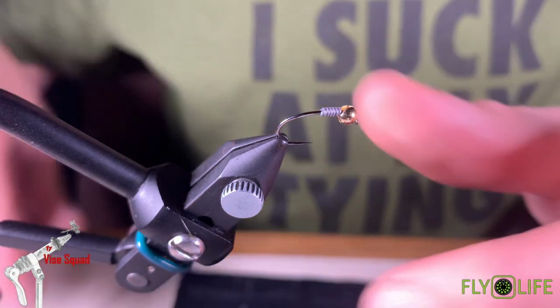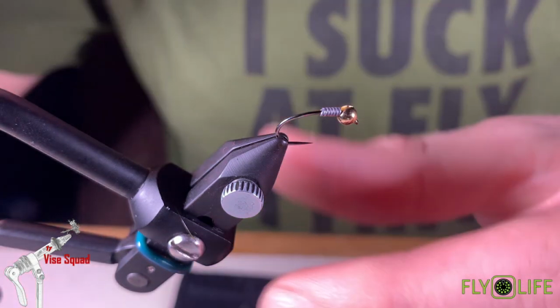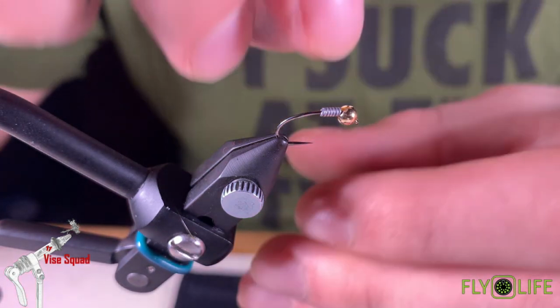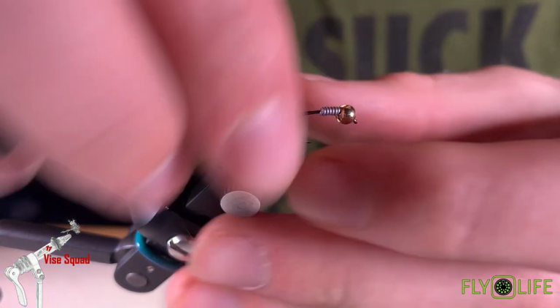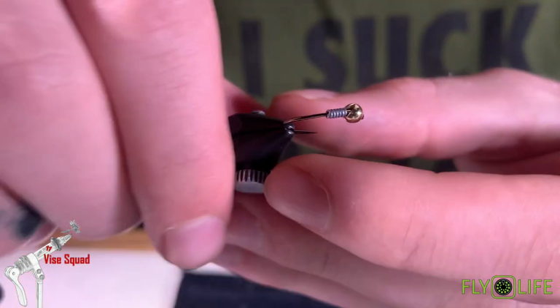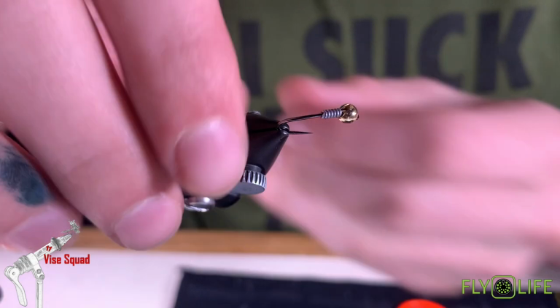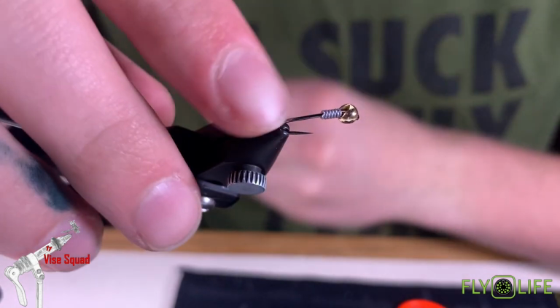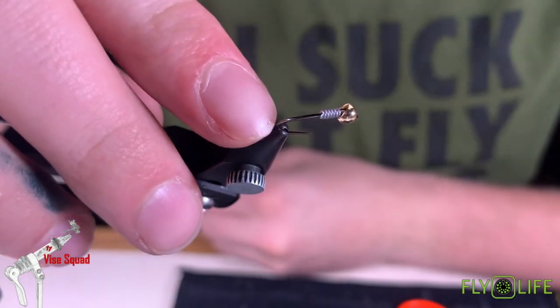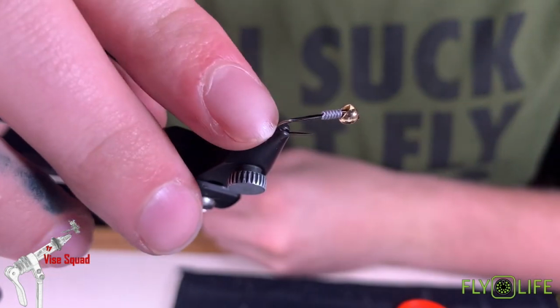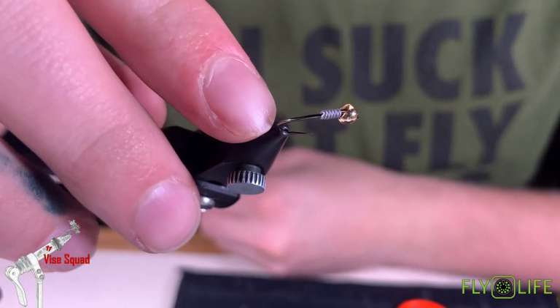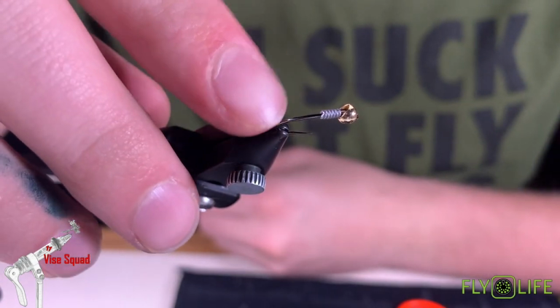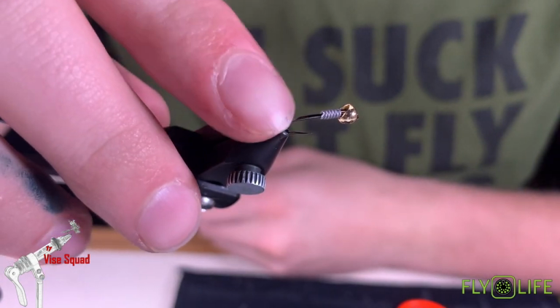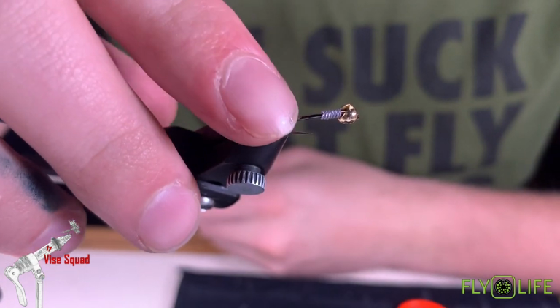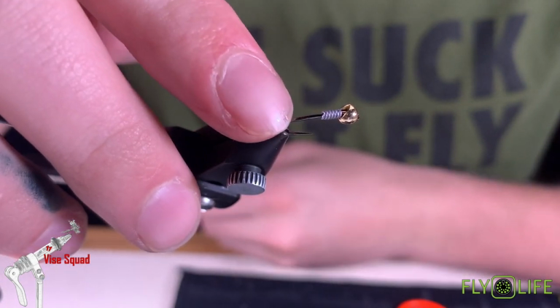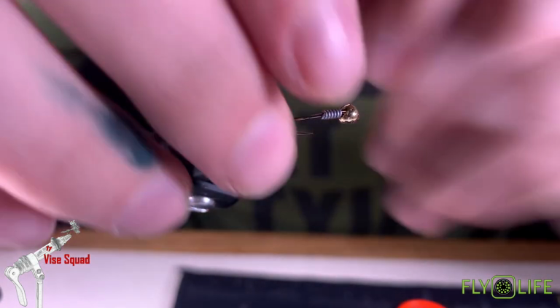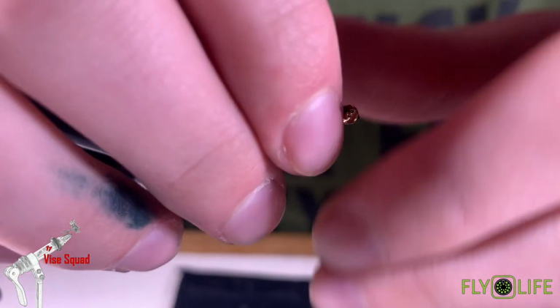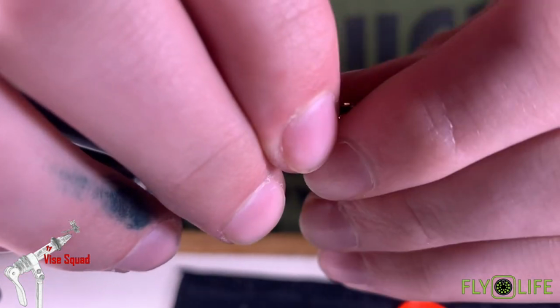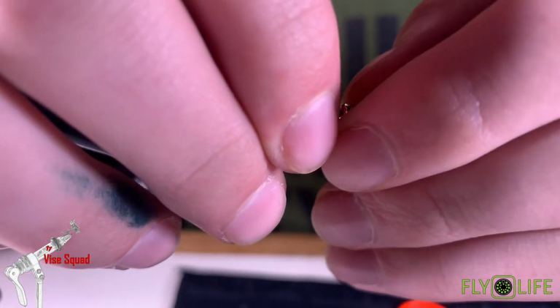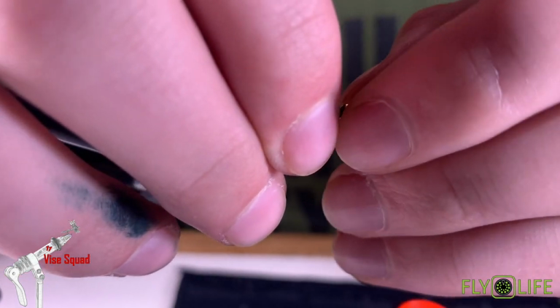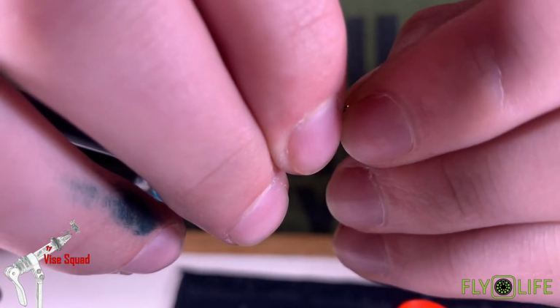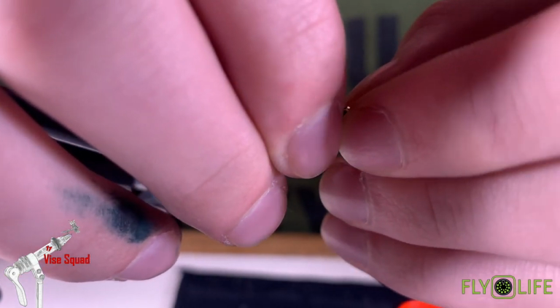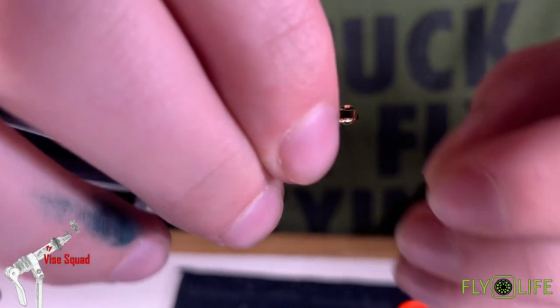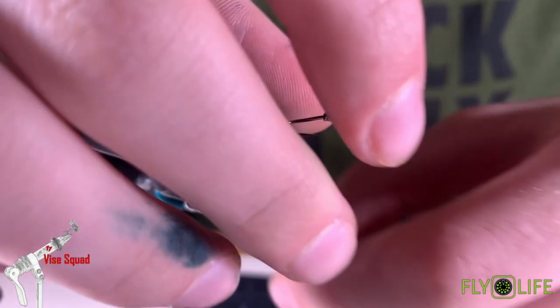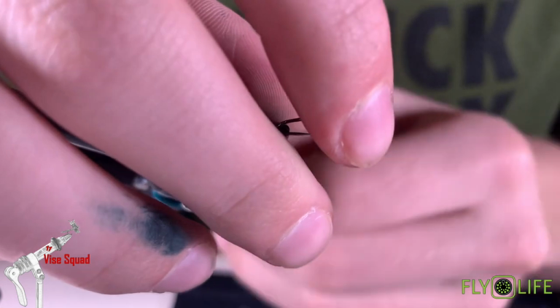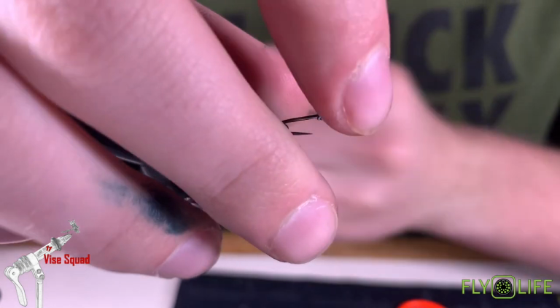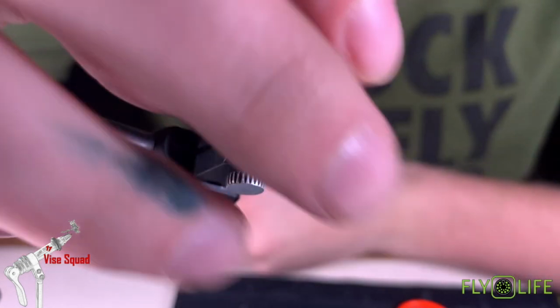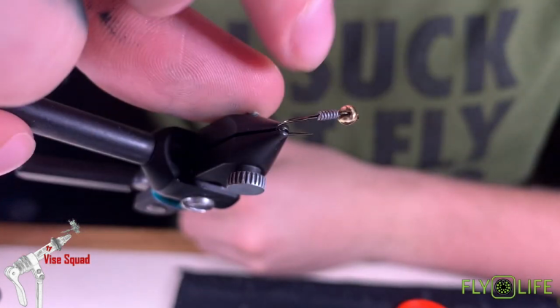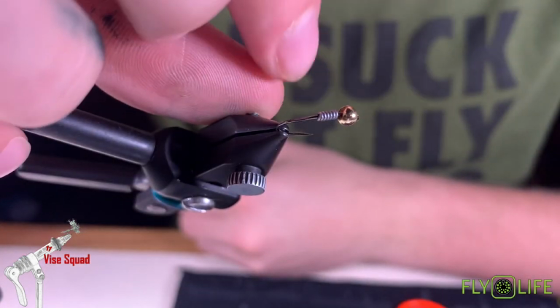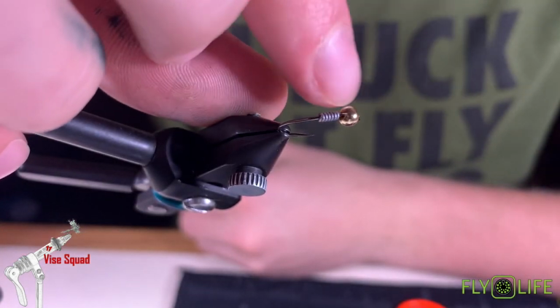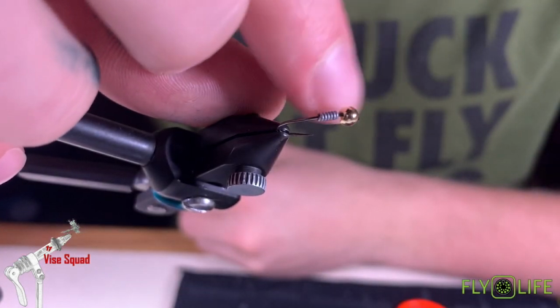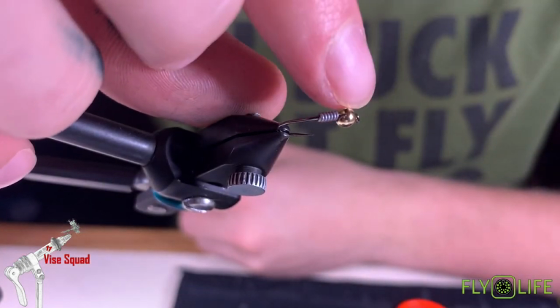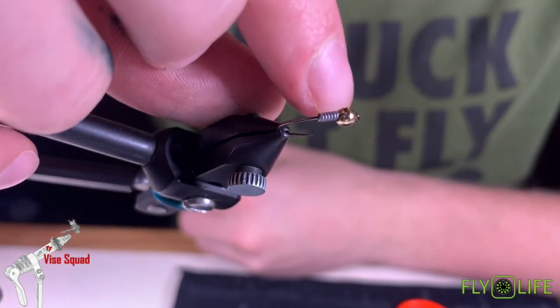We're going to start off with this size 12 R7 caddis hook. This is a 3.5 millimeter tungsten bead, and then seven wraps of 0.02 lead wire.